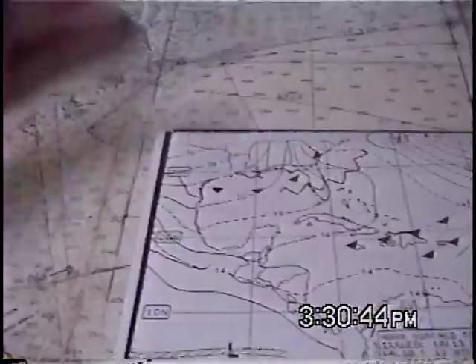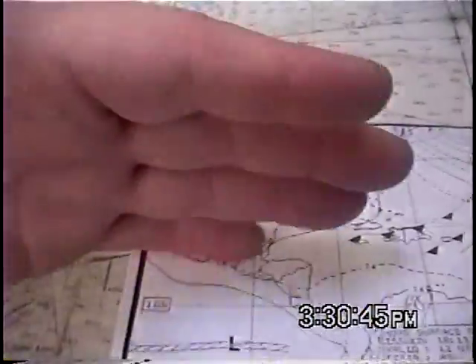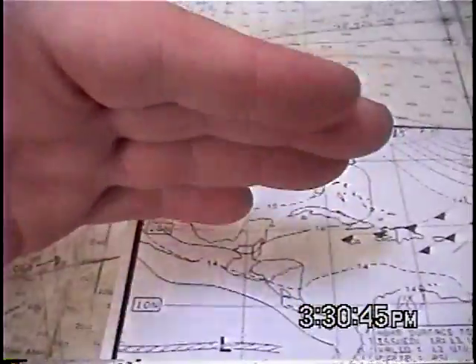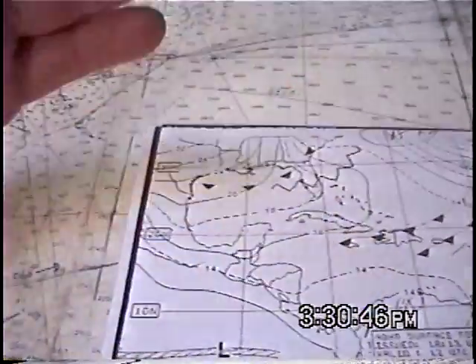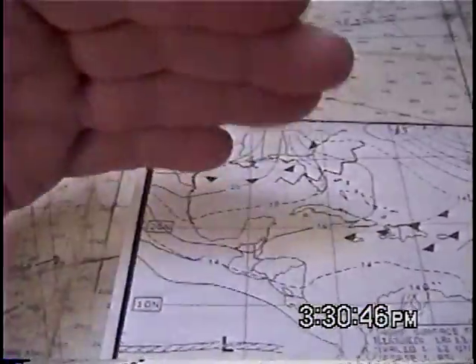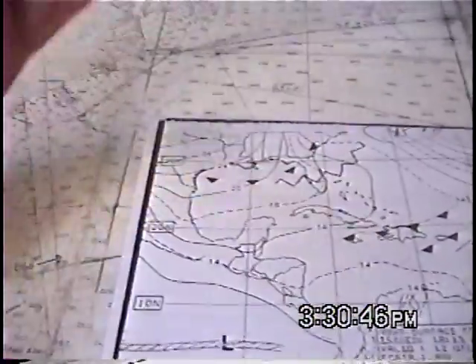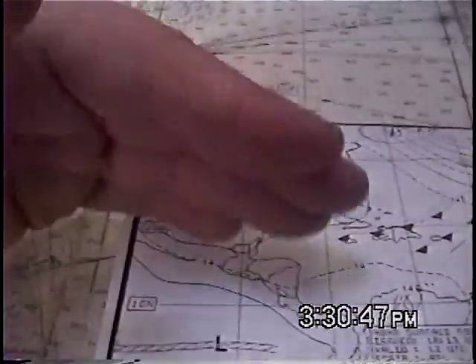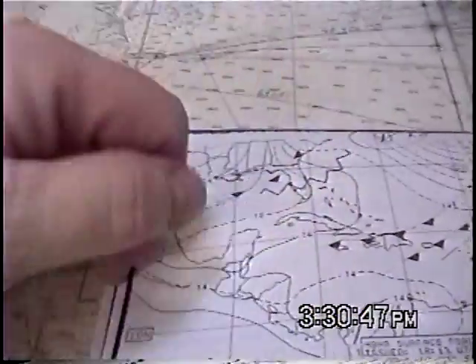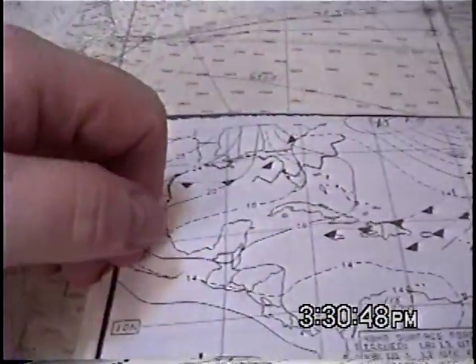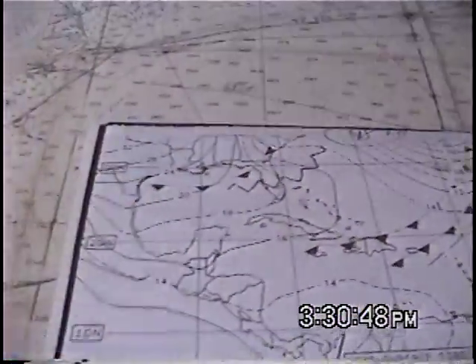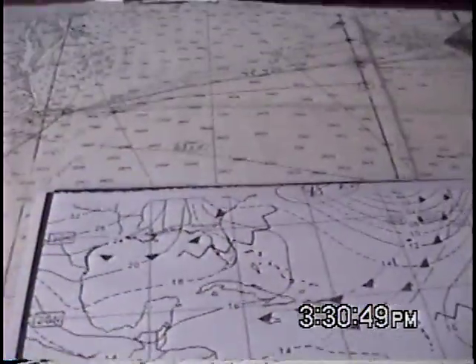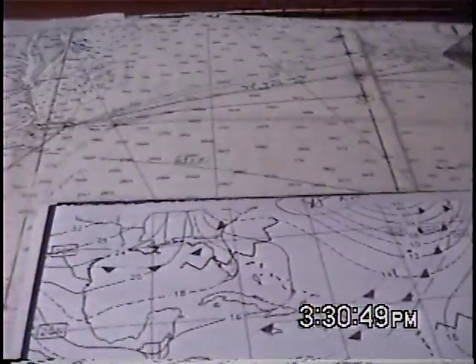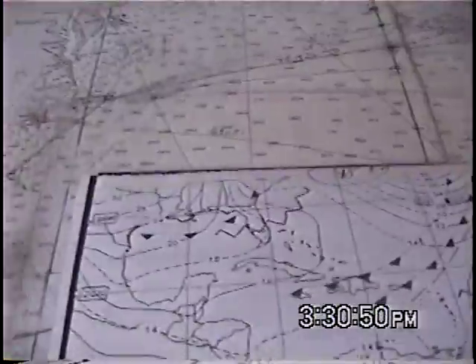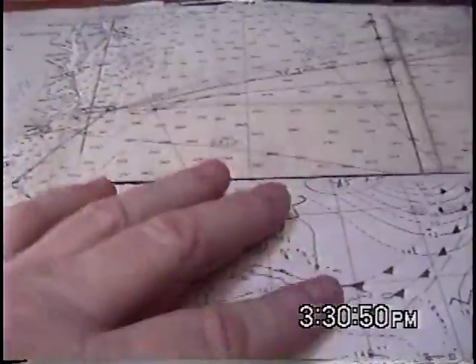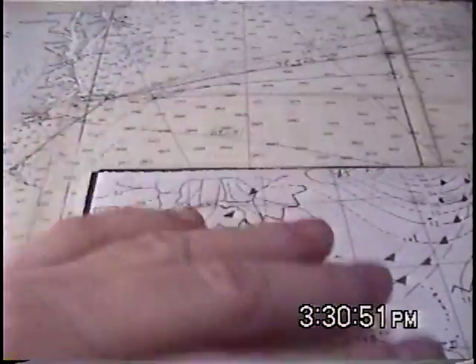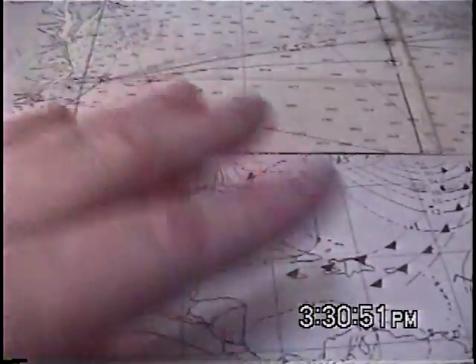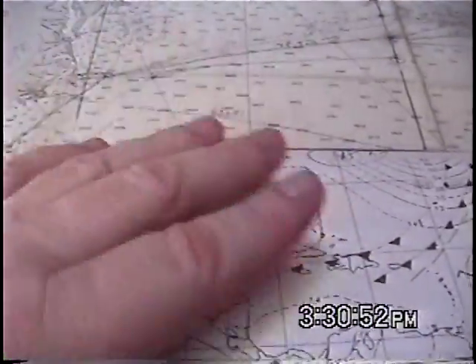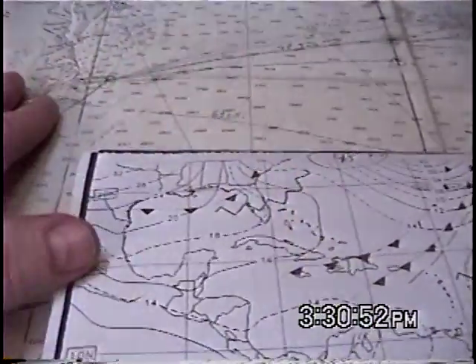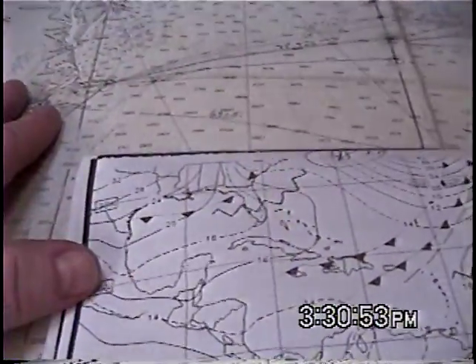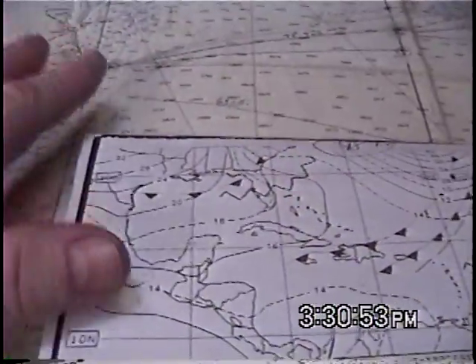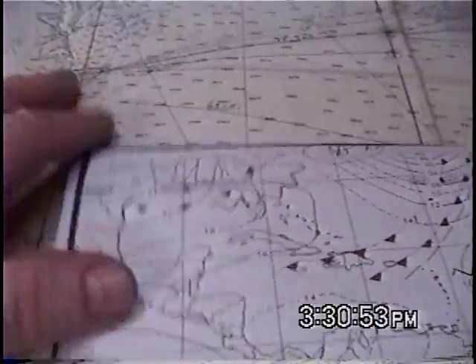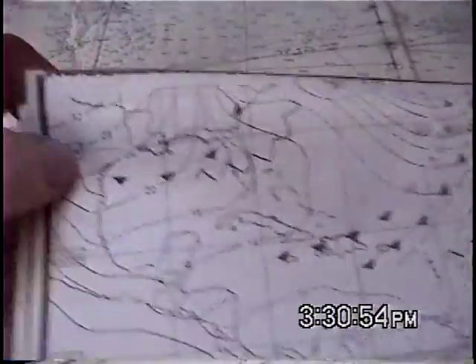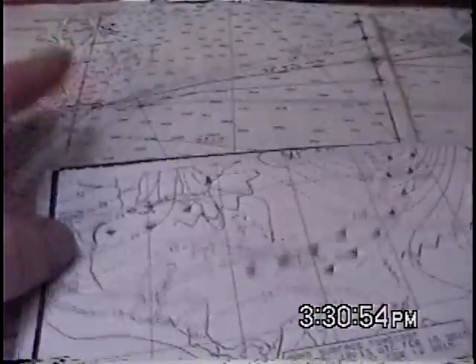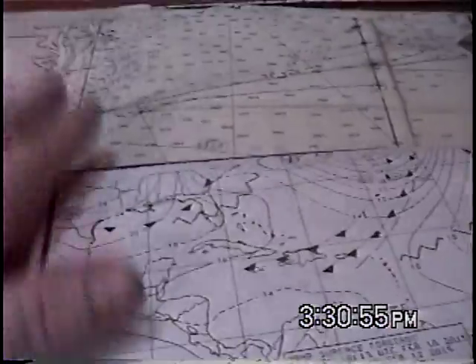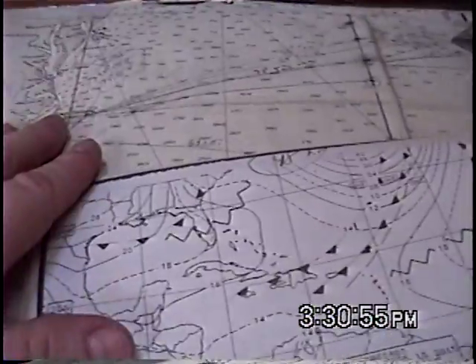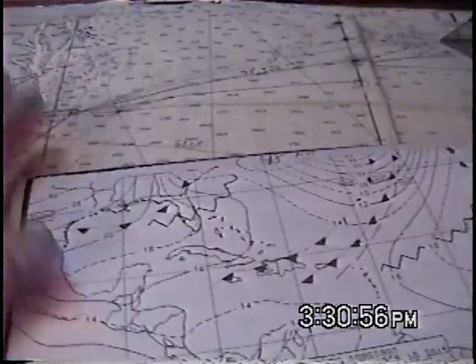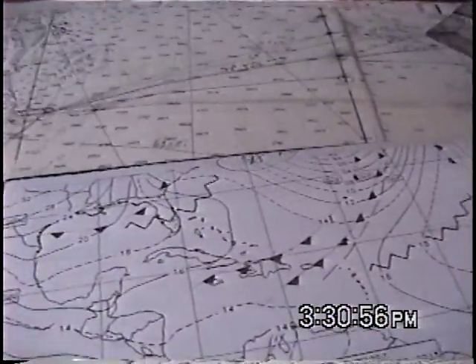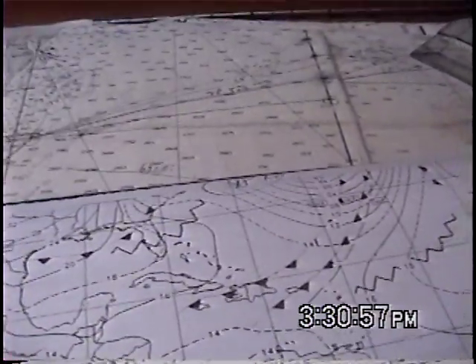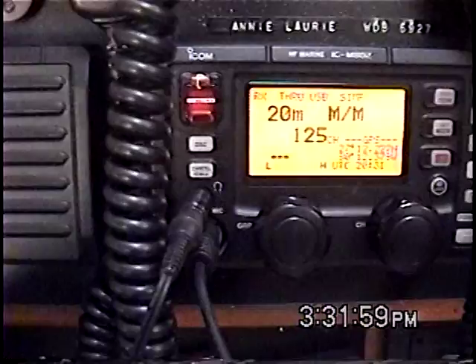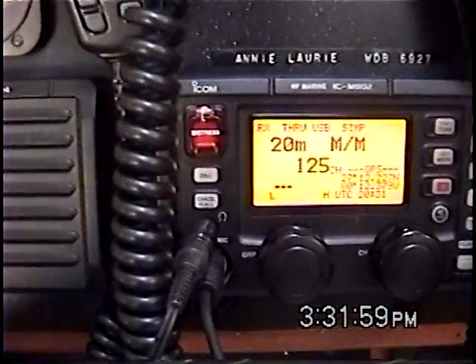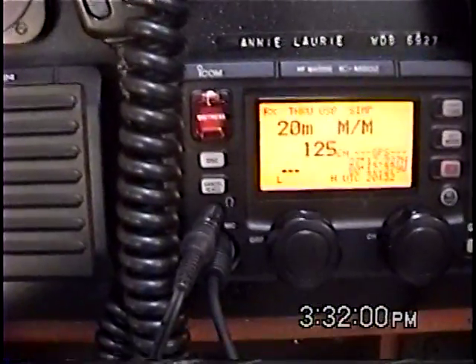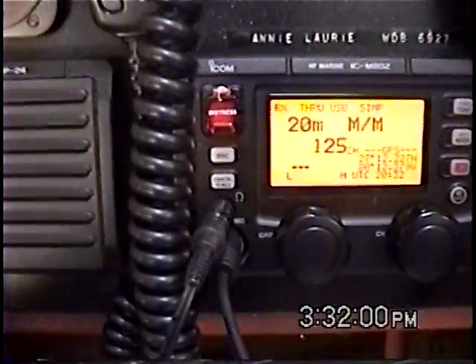Even if you can't get out of the way of it and you're going to get hit, at least you'll be prepared for it. I hope this preliminary discussion of weather charts, WeatherFacts, and things like that you find helpful.